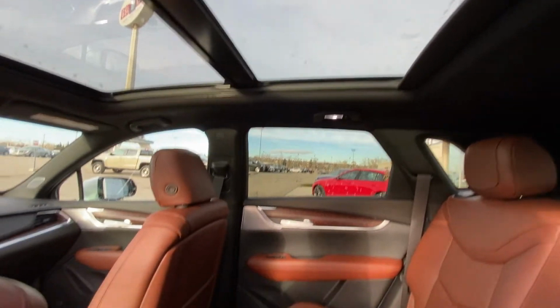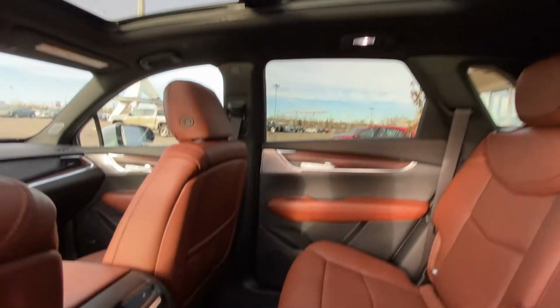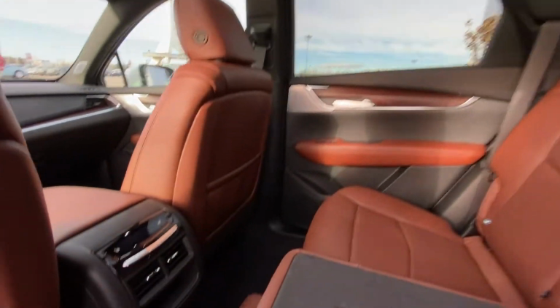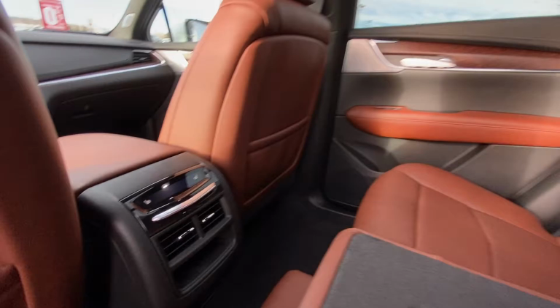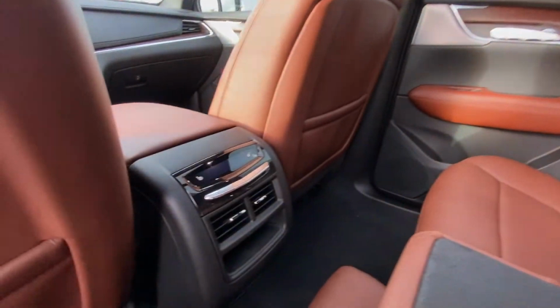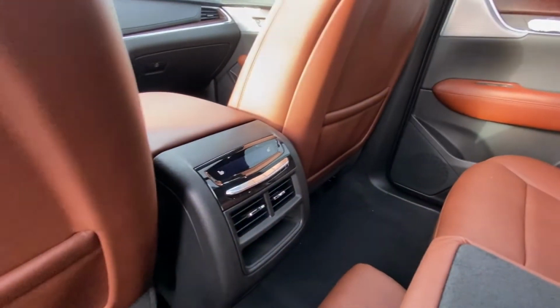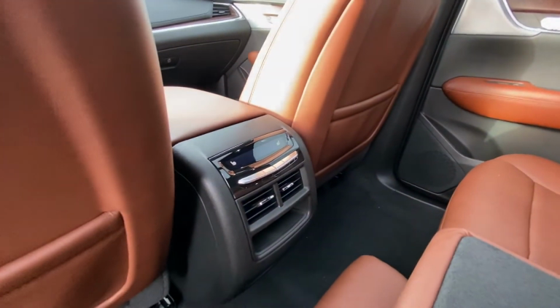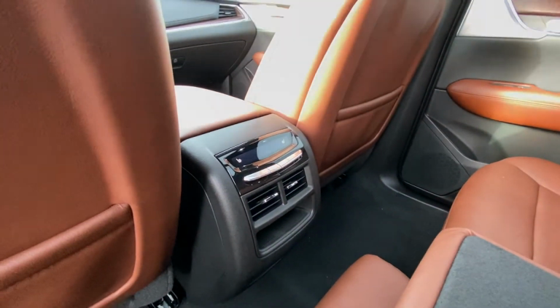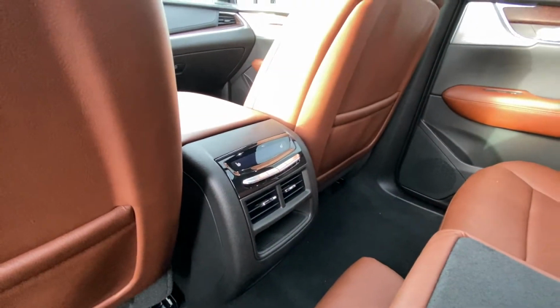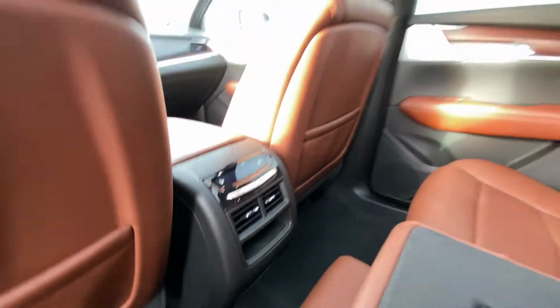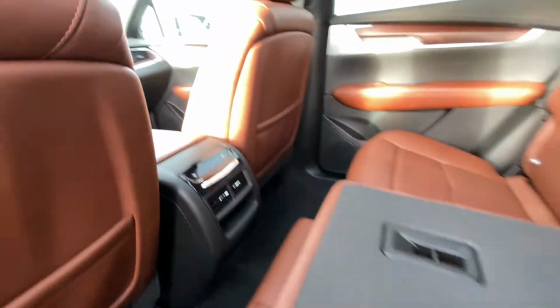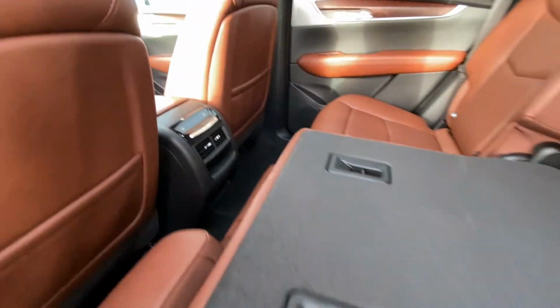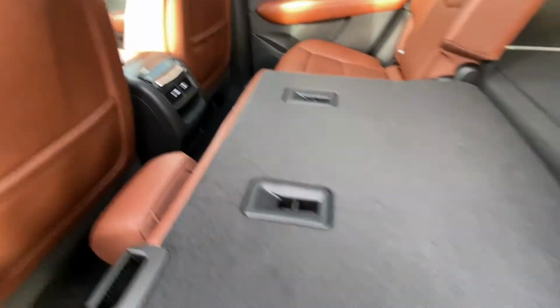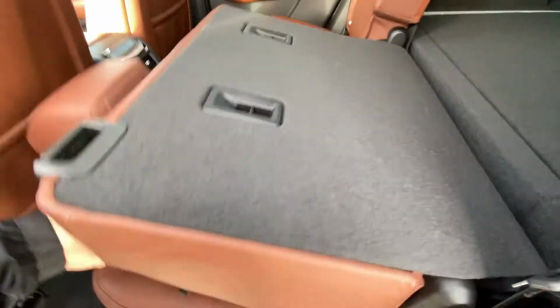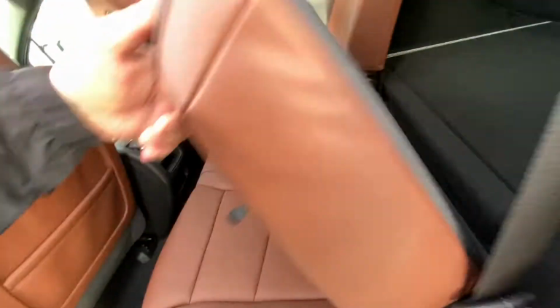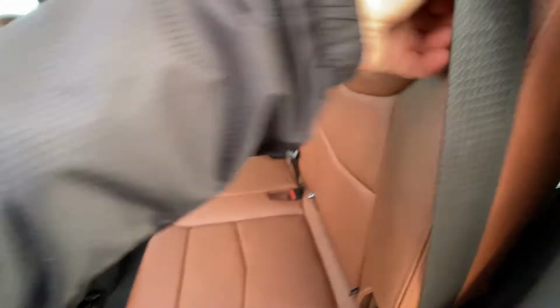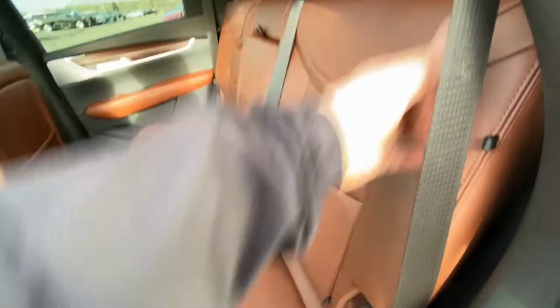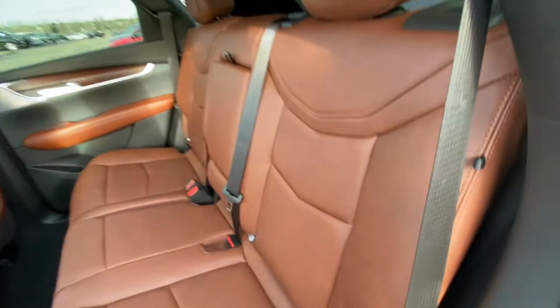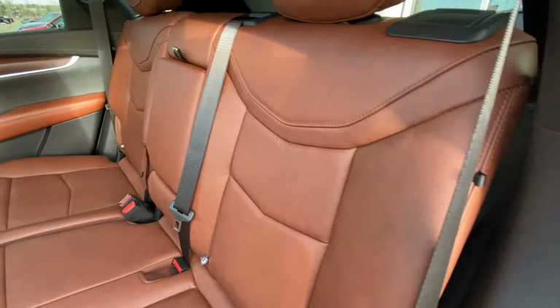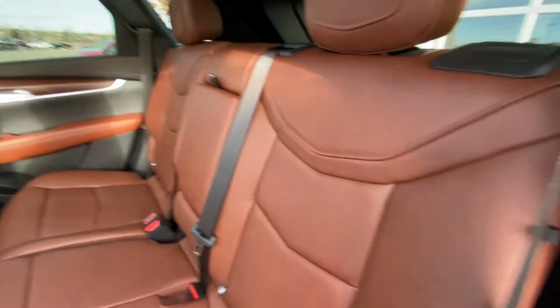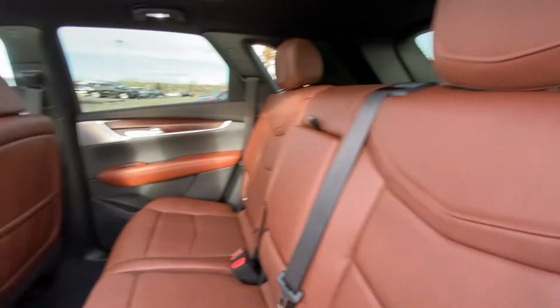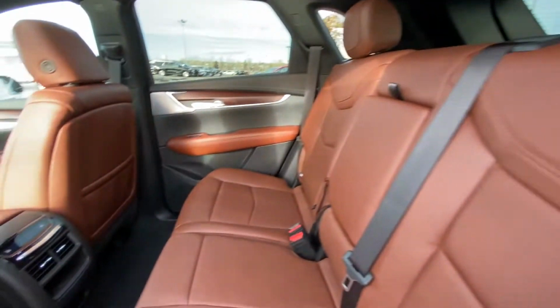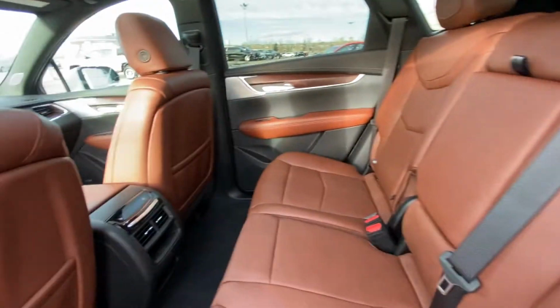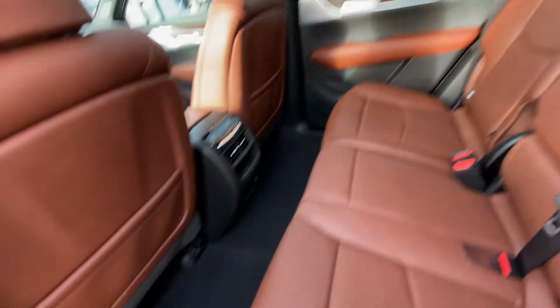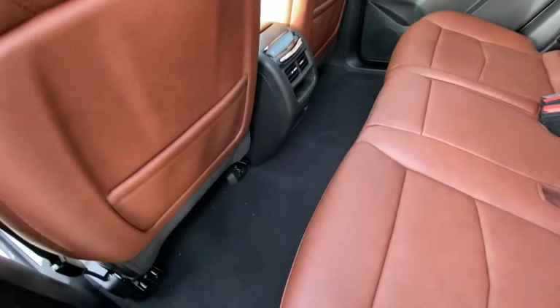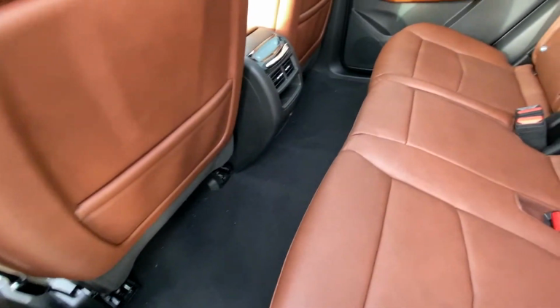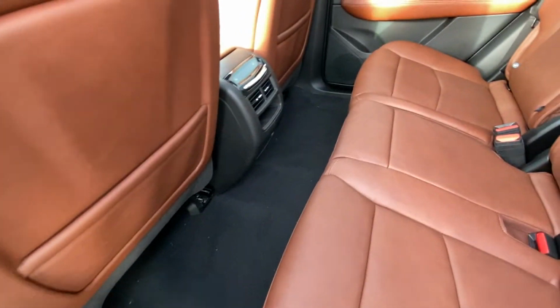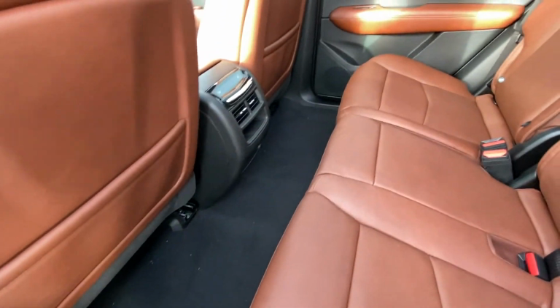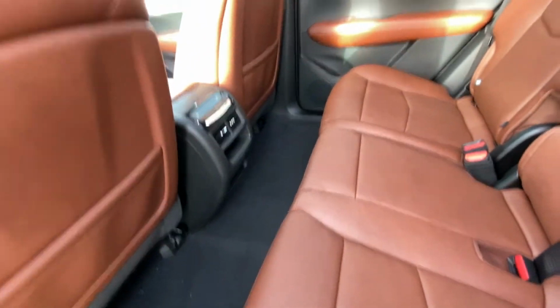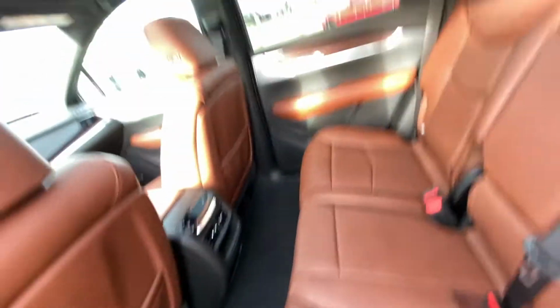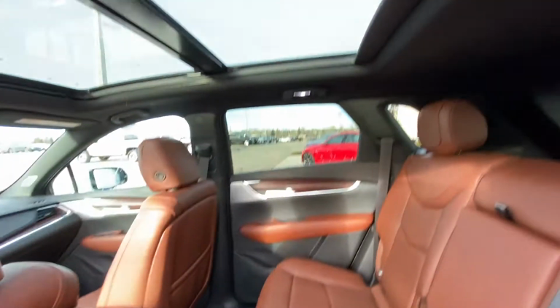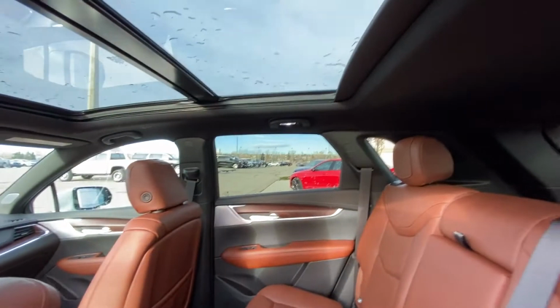LED lighting there as well. We have heated seat controls in the back of the center console. Seats fold up and lock right back into place. There is ample leg room and headroom over top.